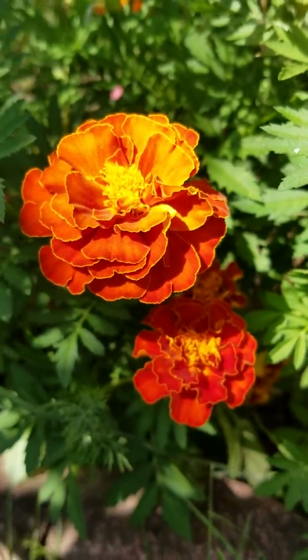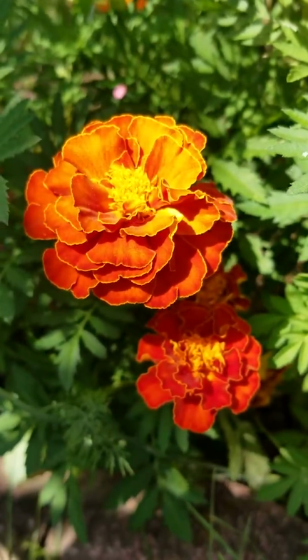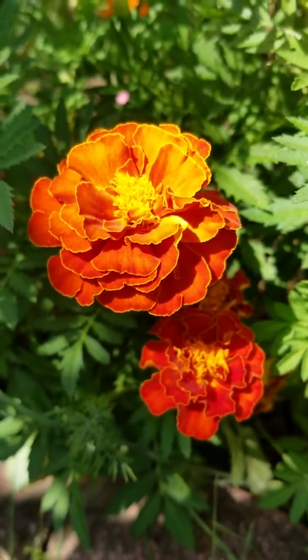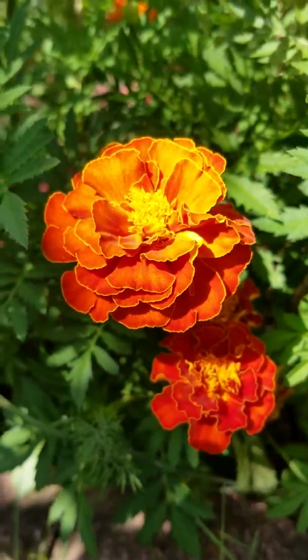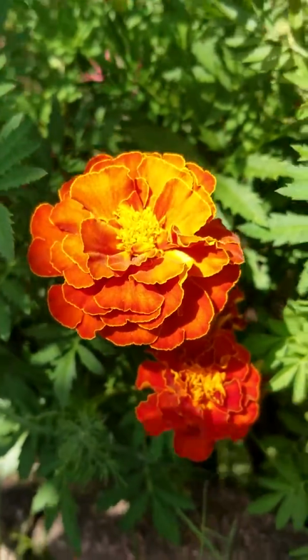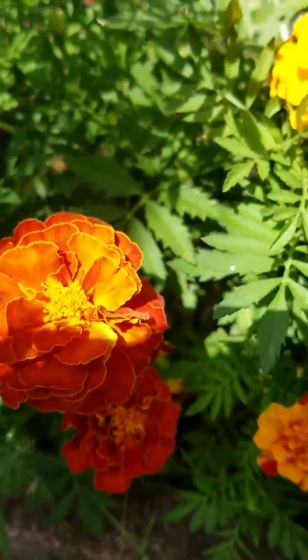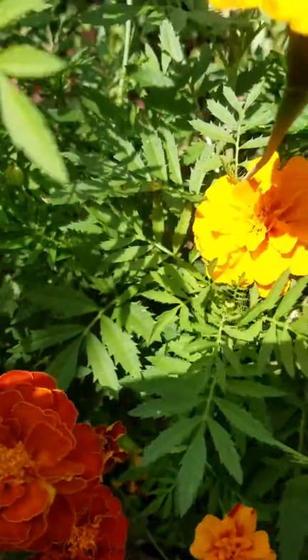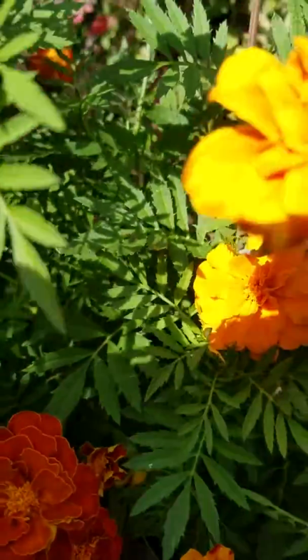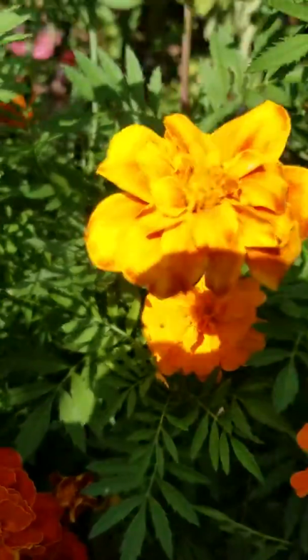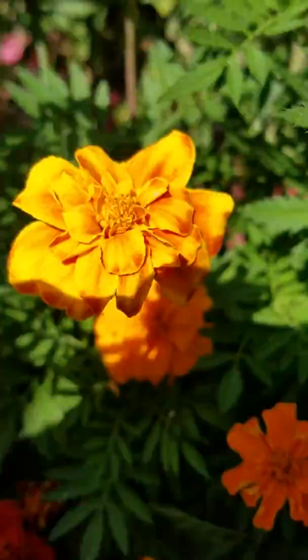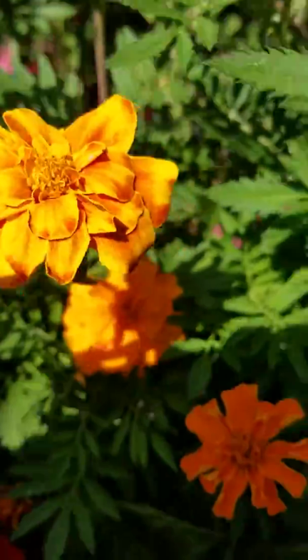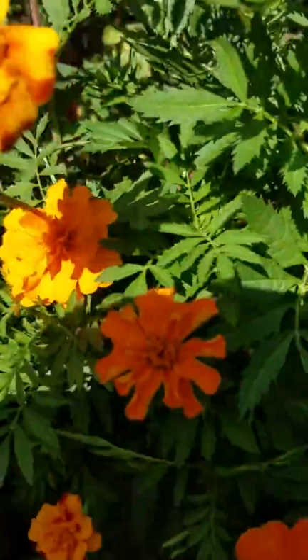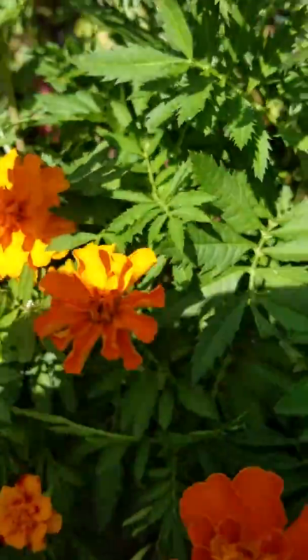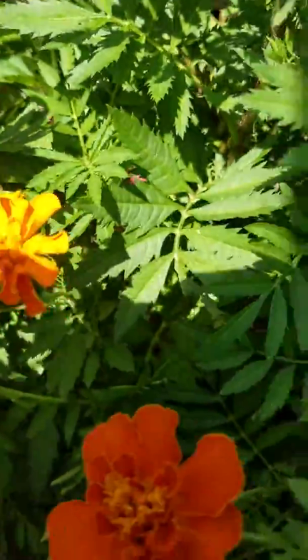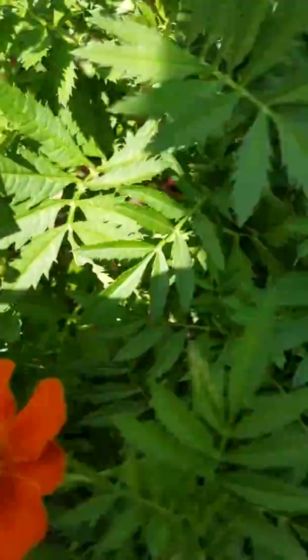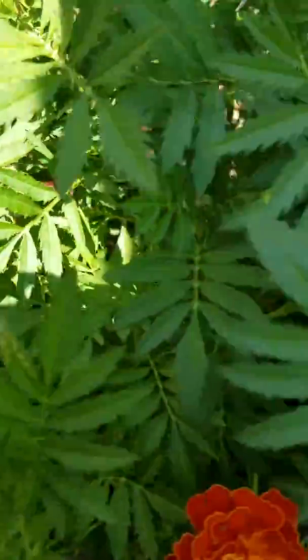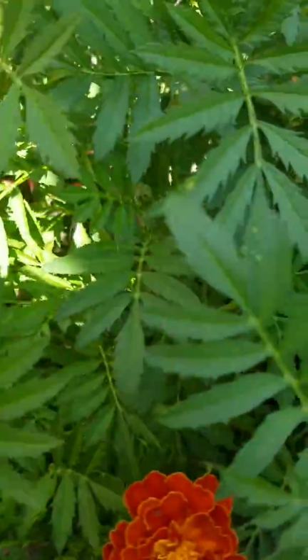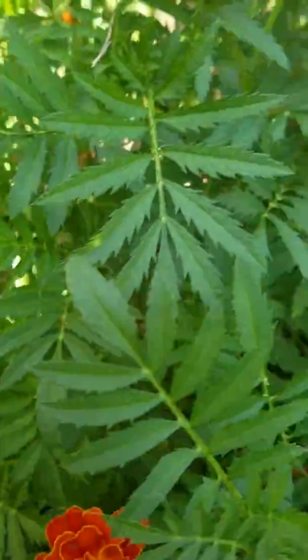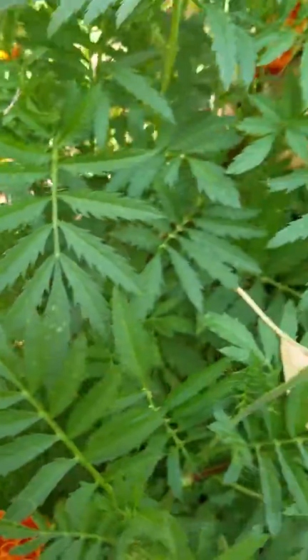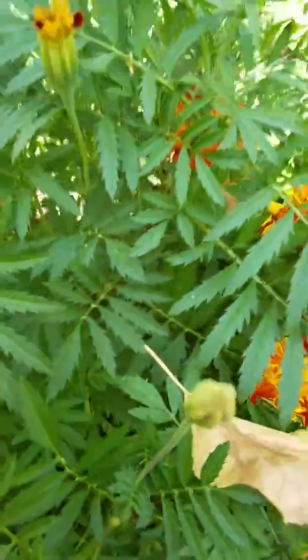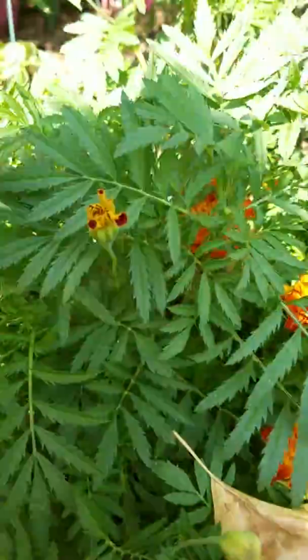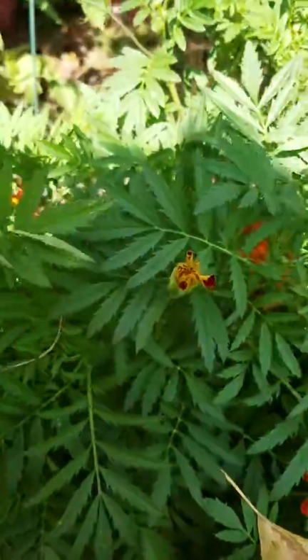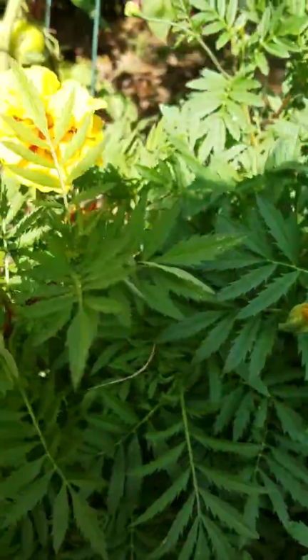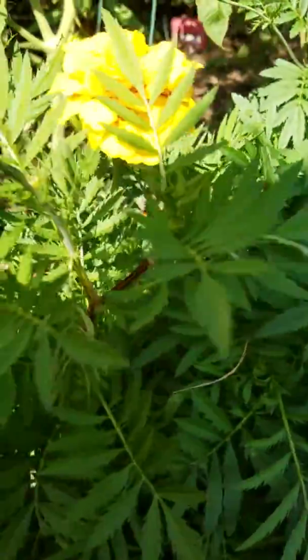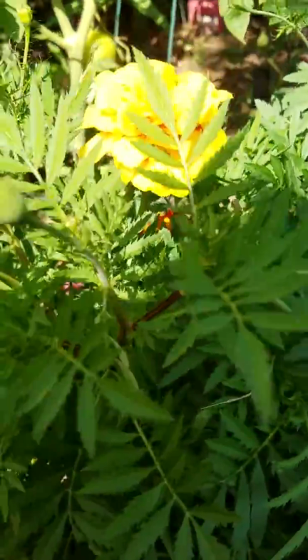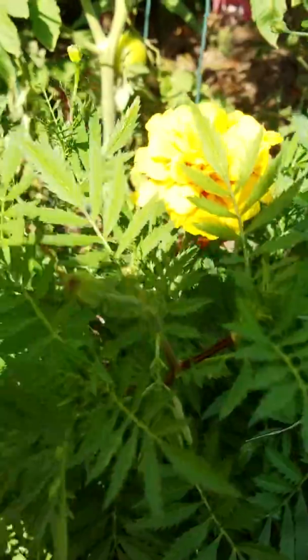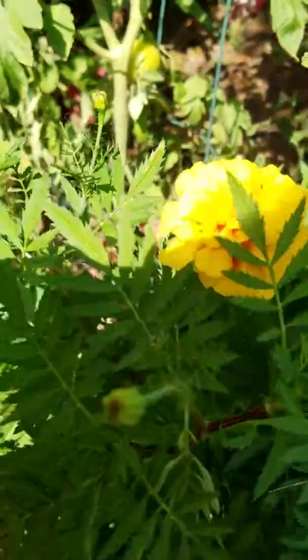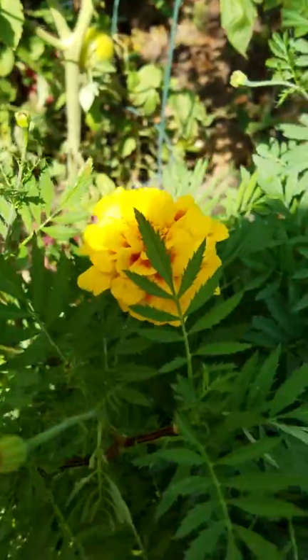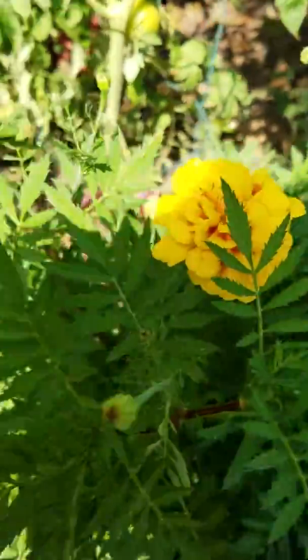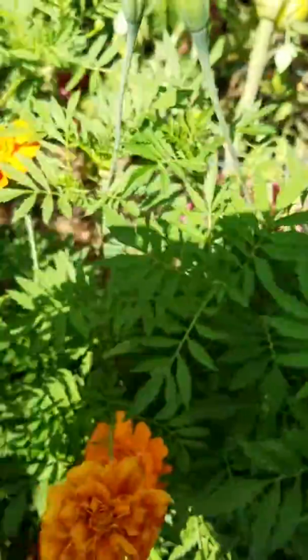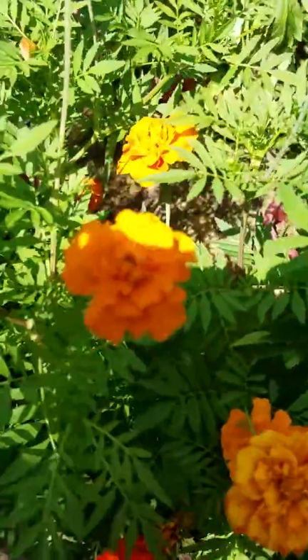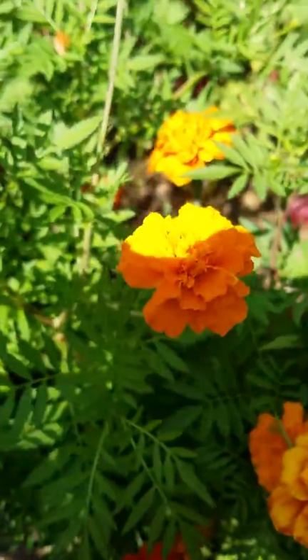Hi guys, just showing you my beautiful marigolds and I'm going to talk to you guys about how to save the seeds for next year.